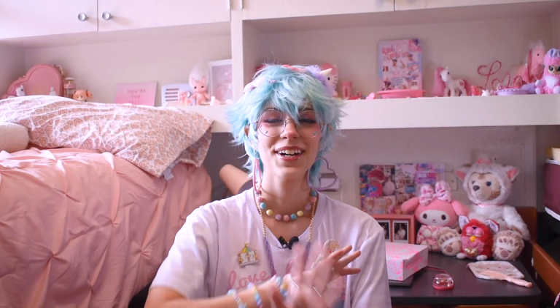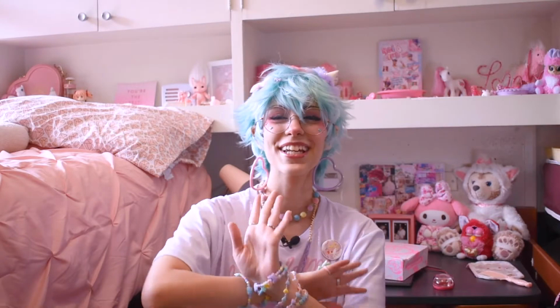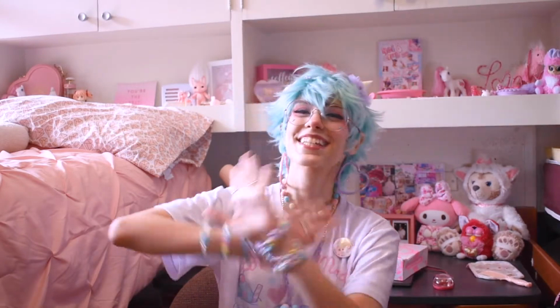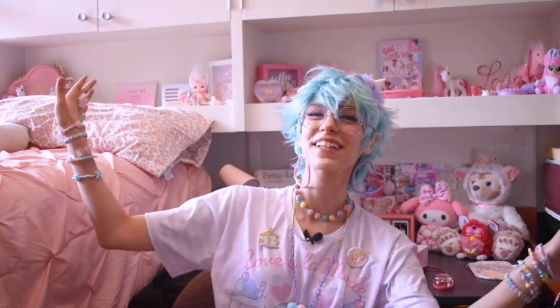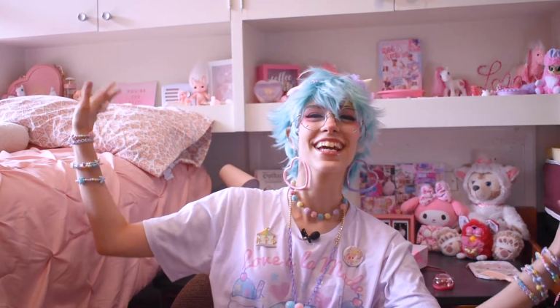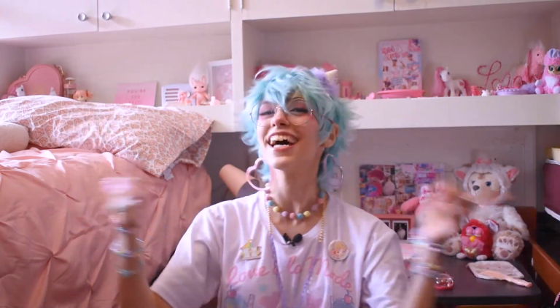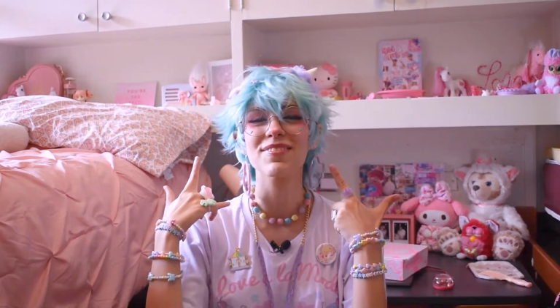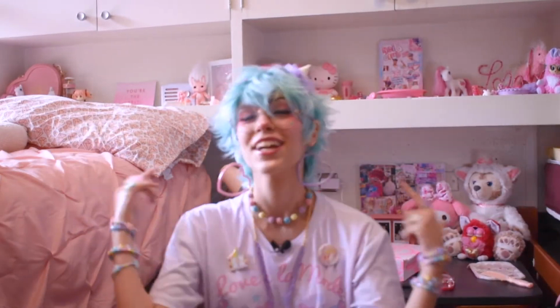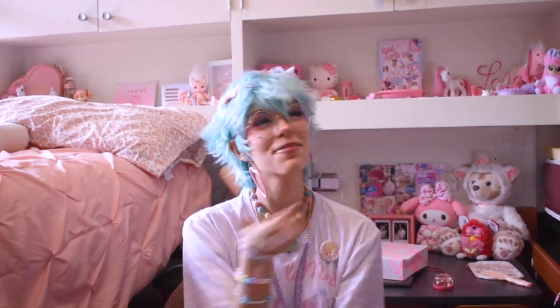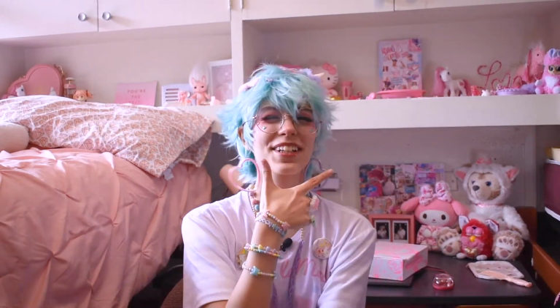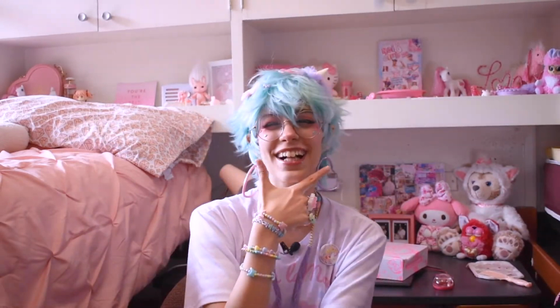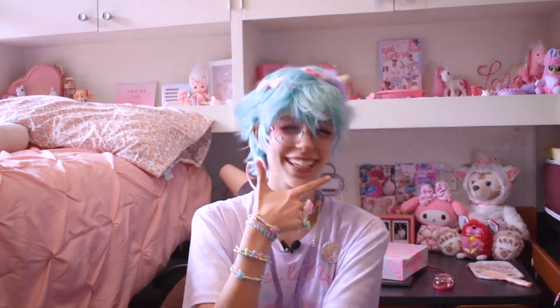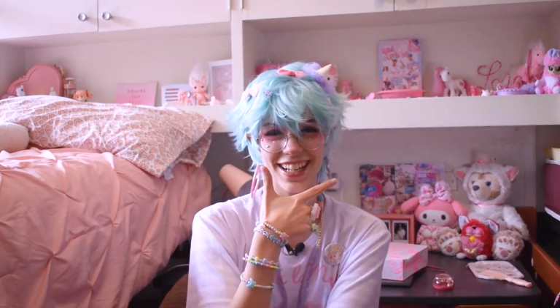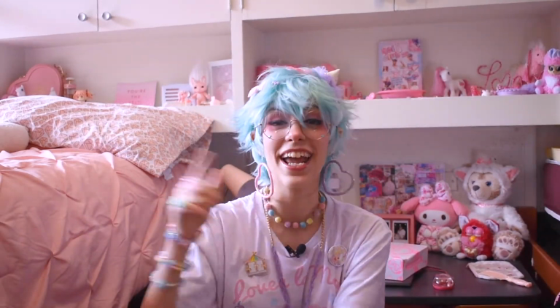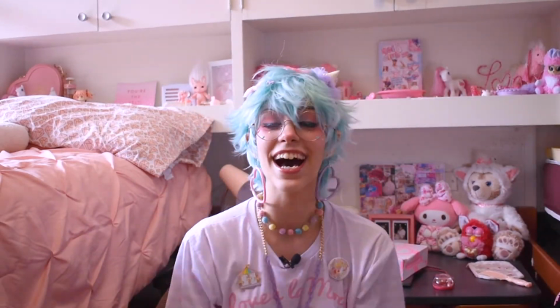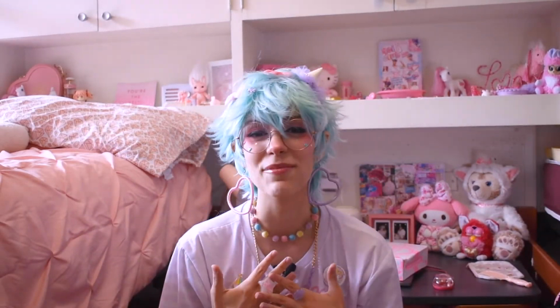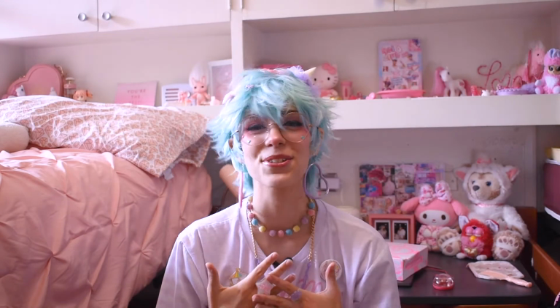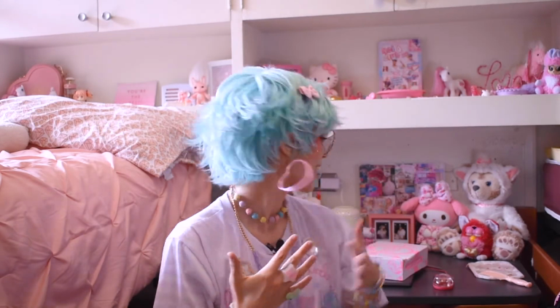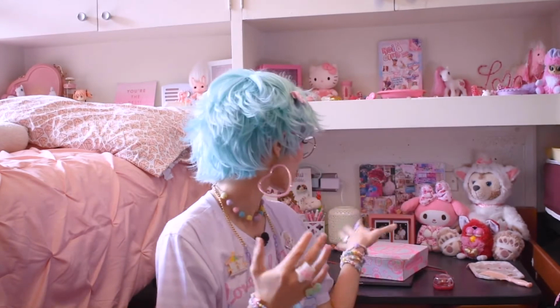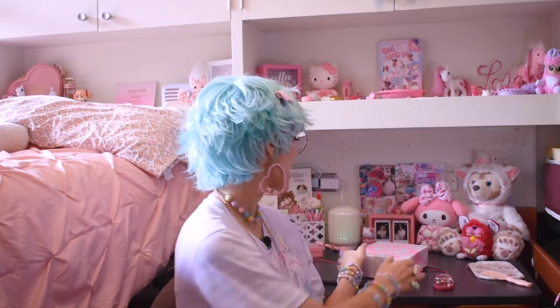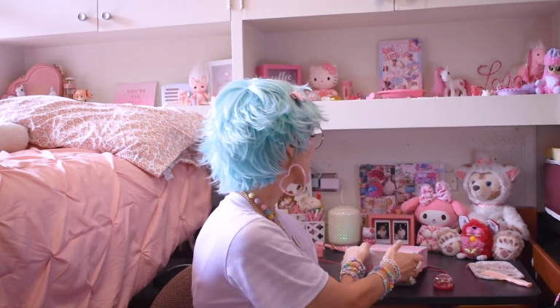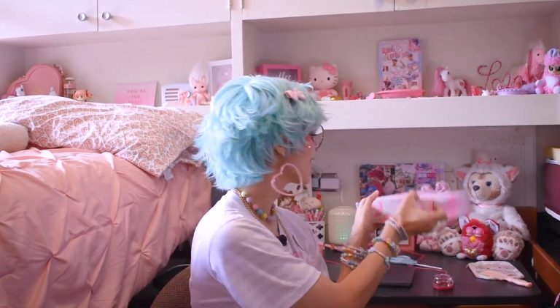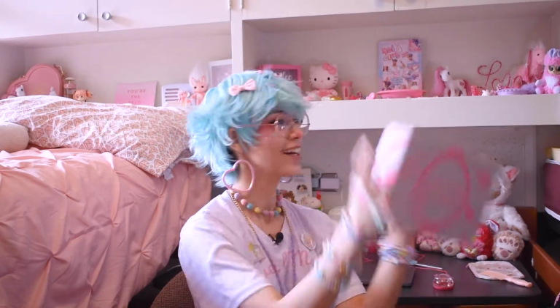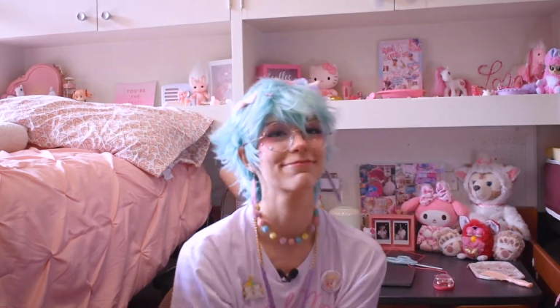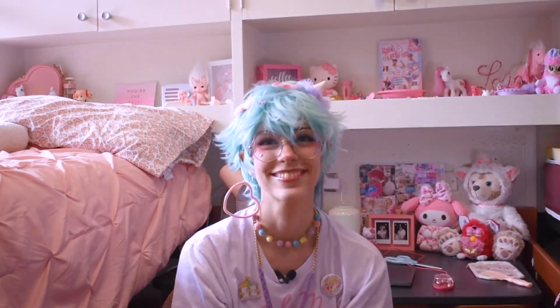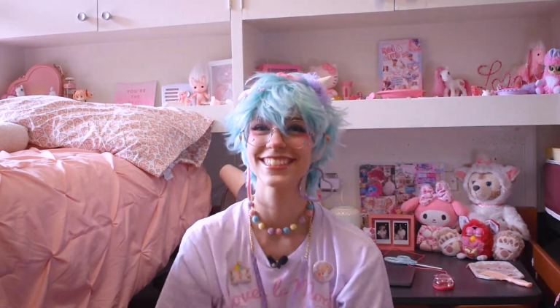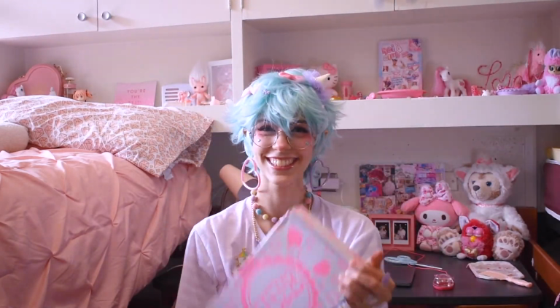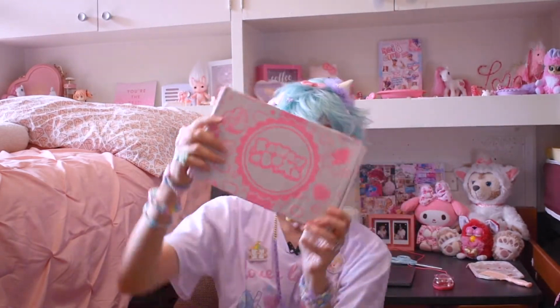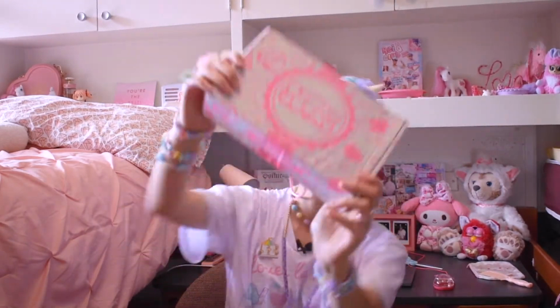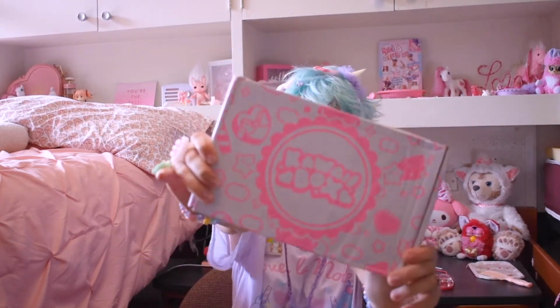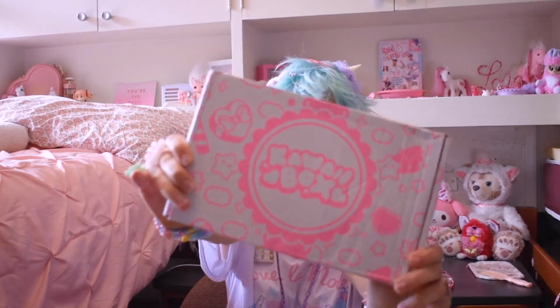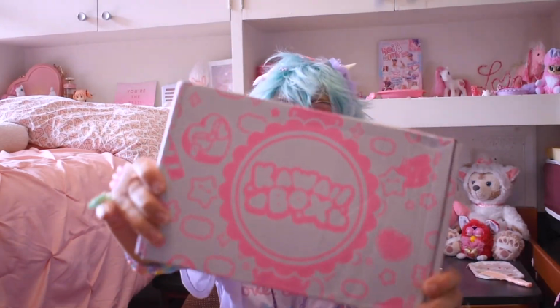What is up, Glitter Gang? It is me, your official Glitter Gal, Kitty Danger, and I am here today with a Kawaii Box unboxing!